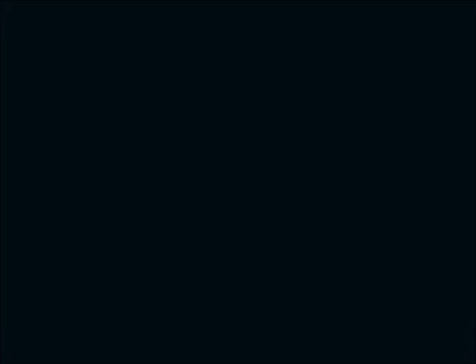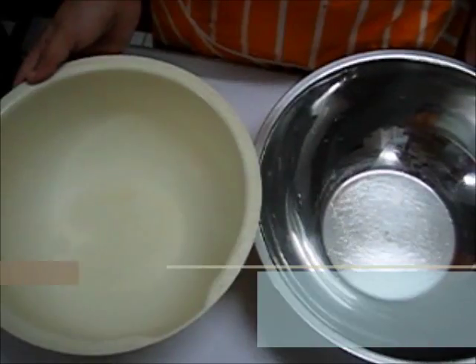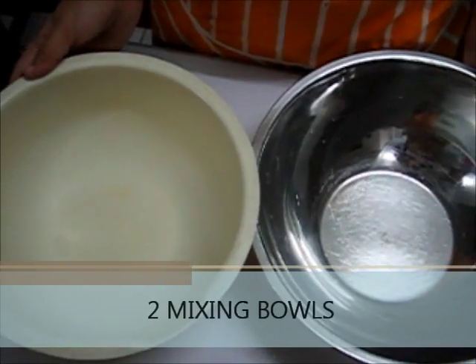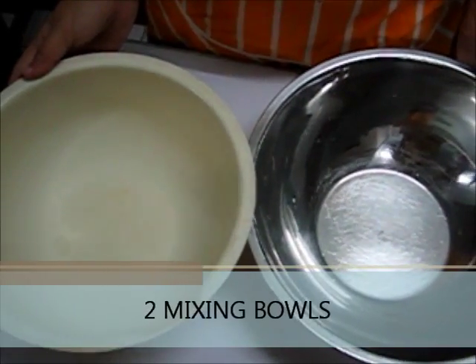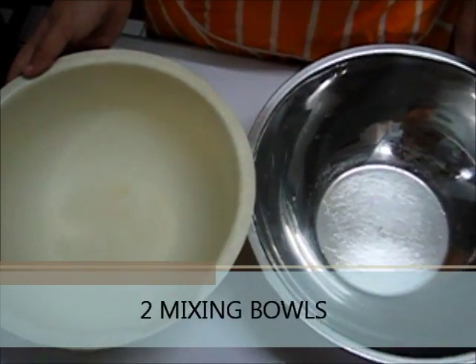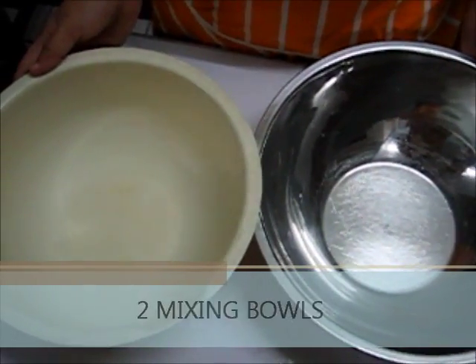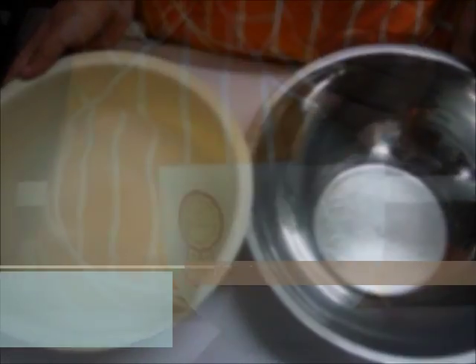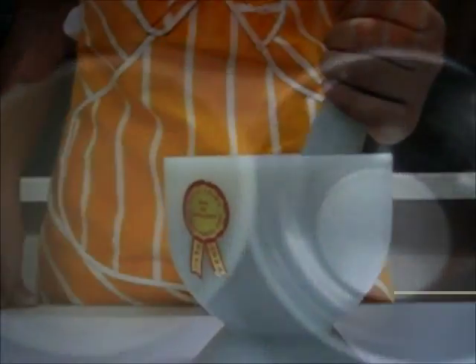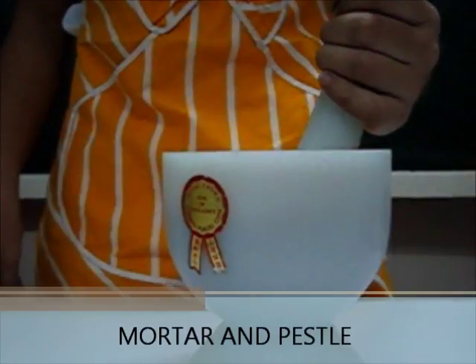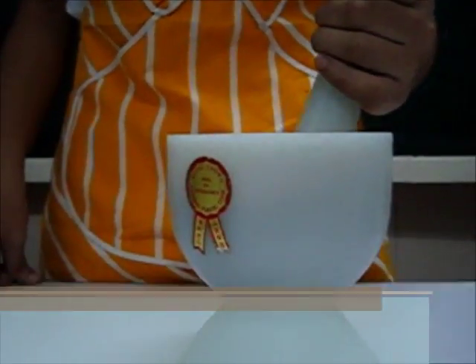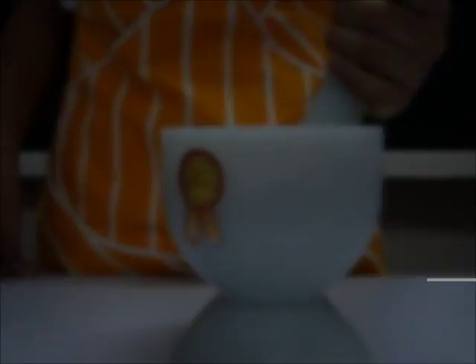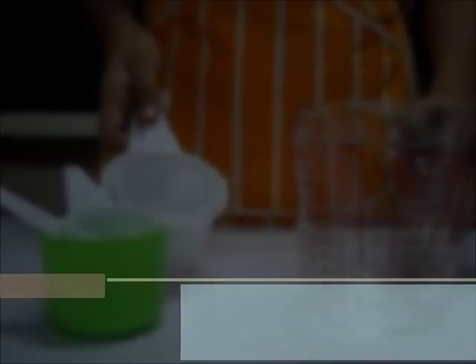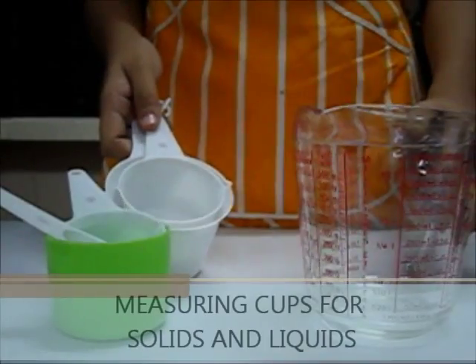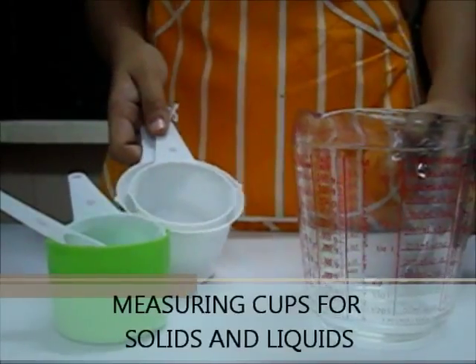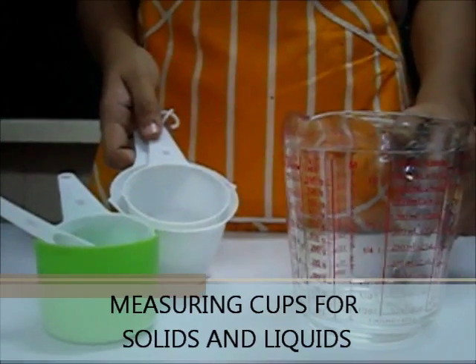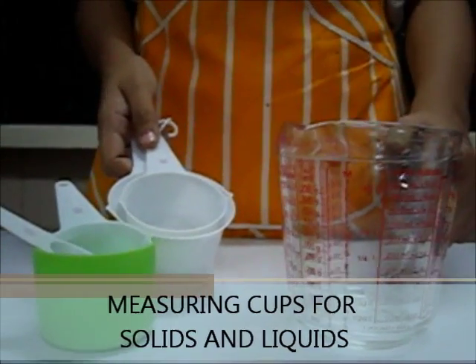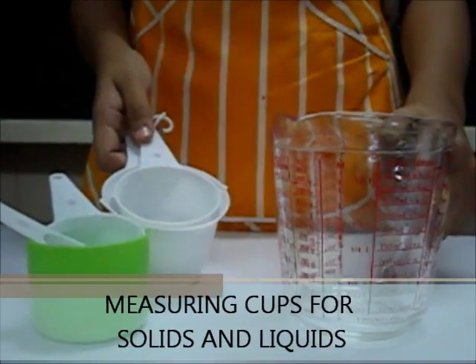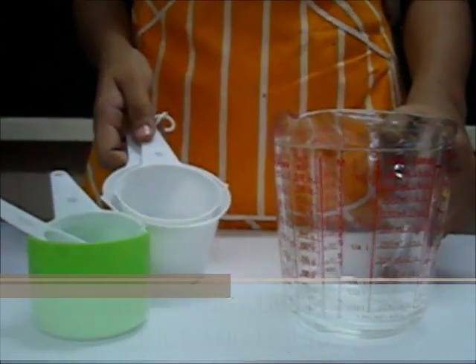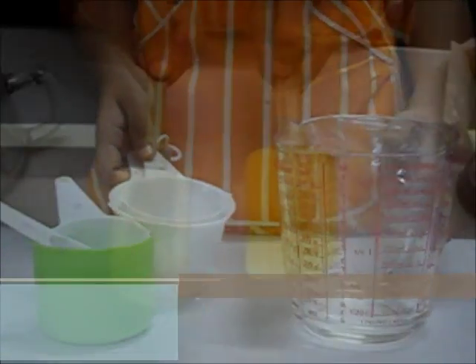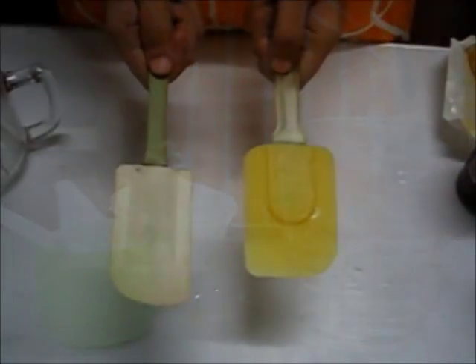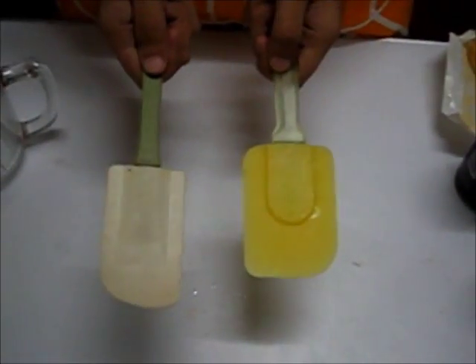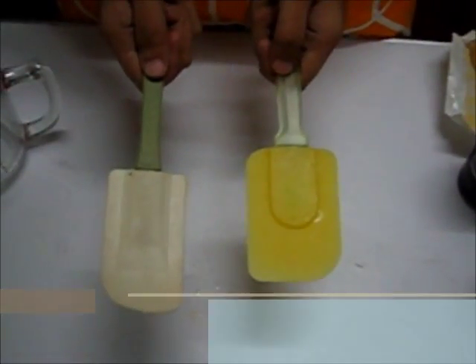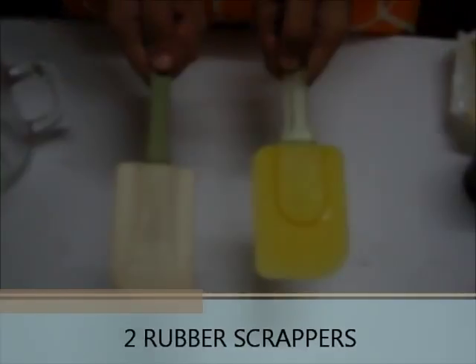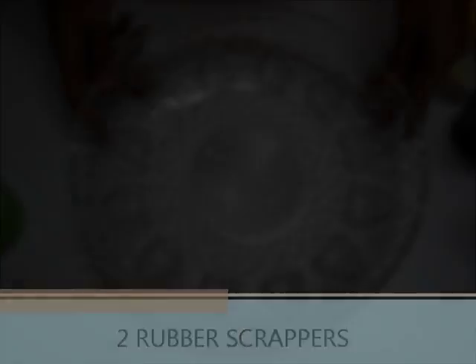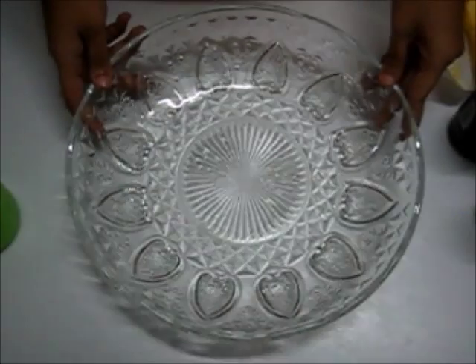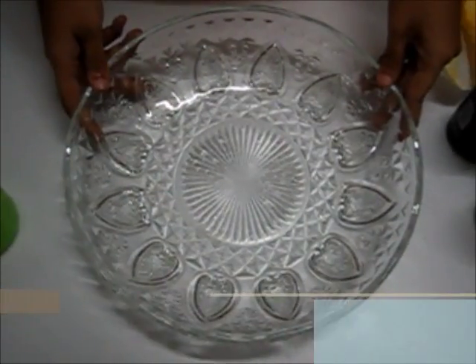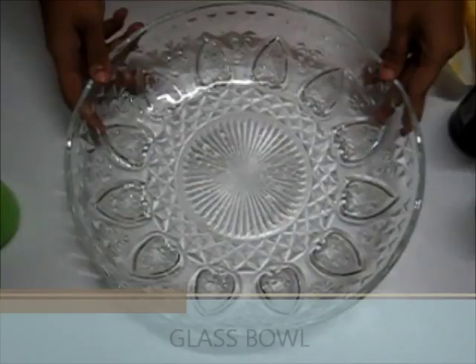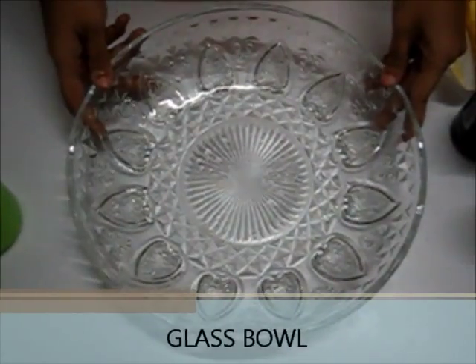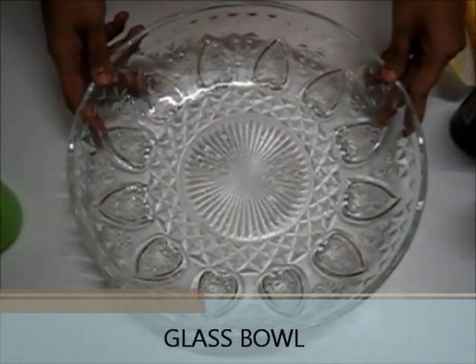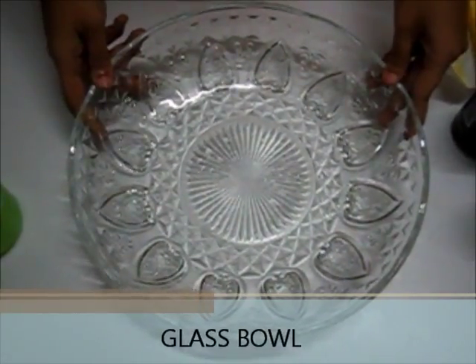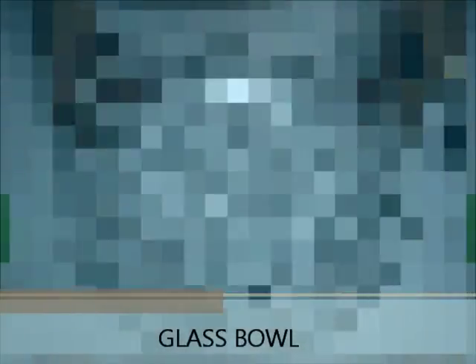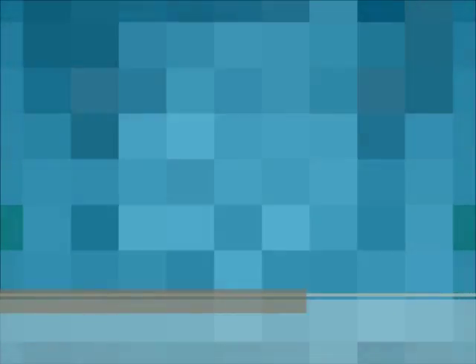We are going to need two mixing bowls, mortar and pestle, measuring cups for solids and liquid, two rubber scrapers, and lastly, a glass bowl for the finished product.